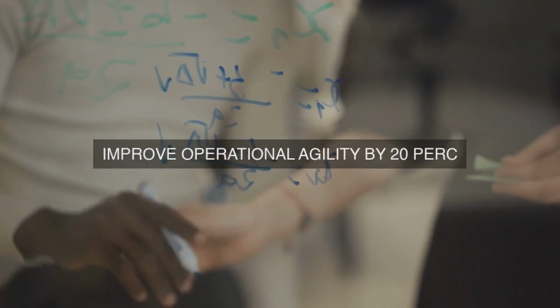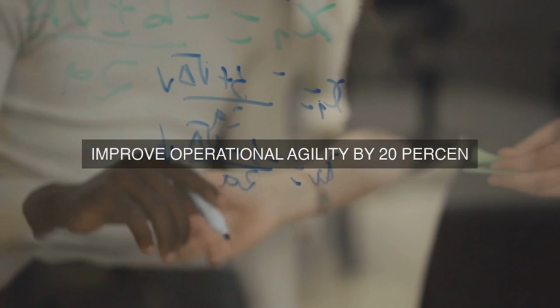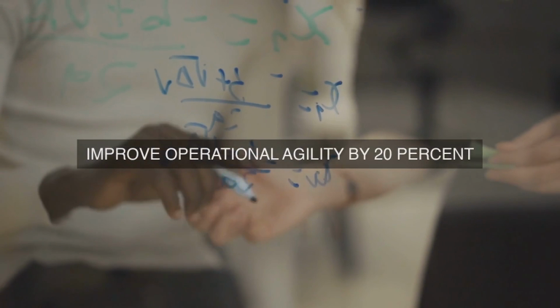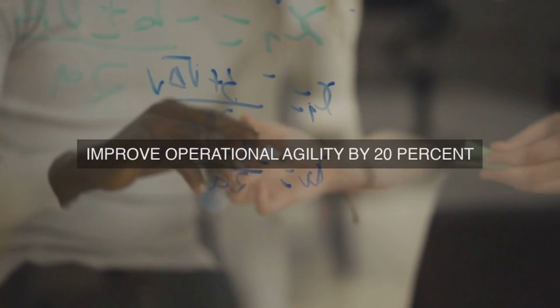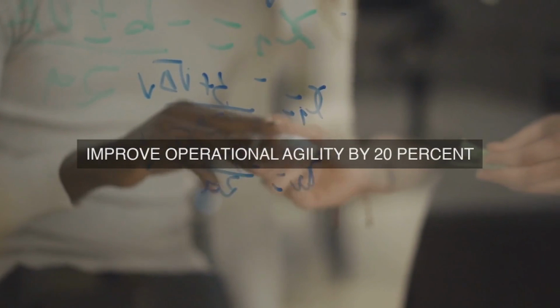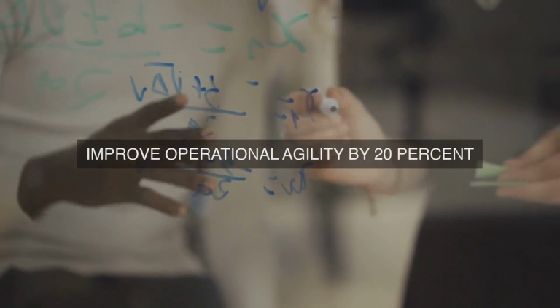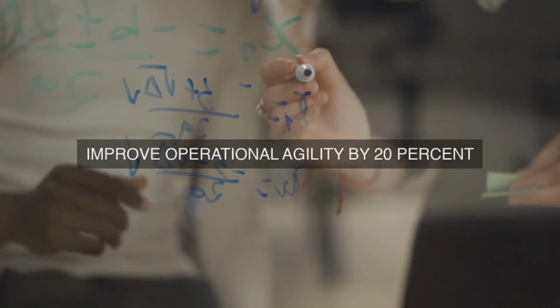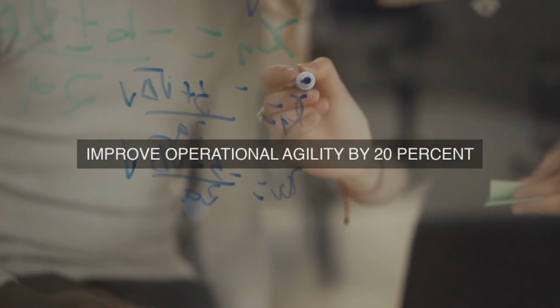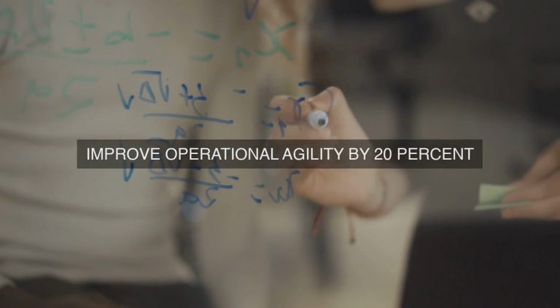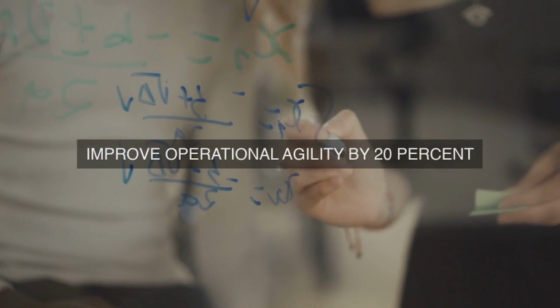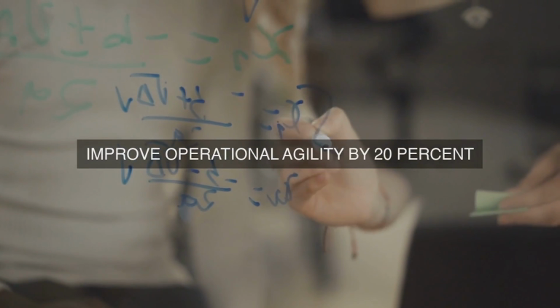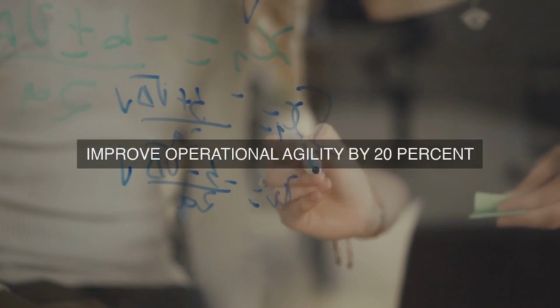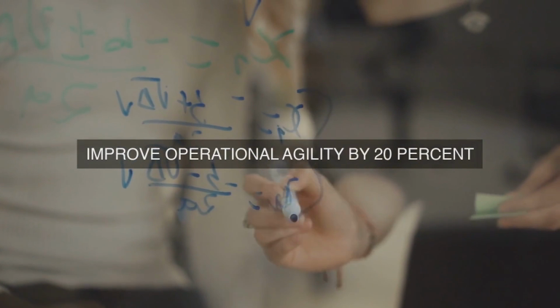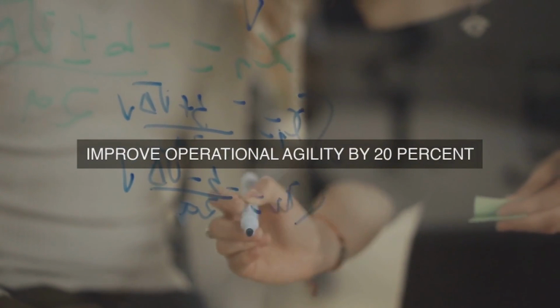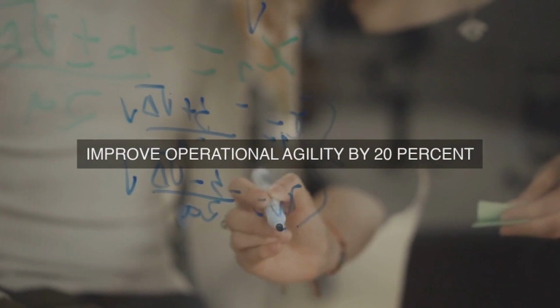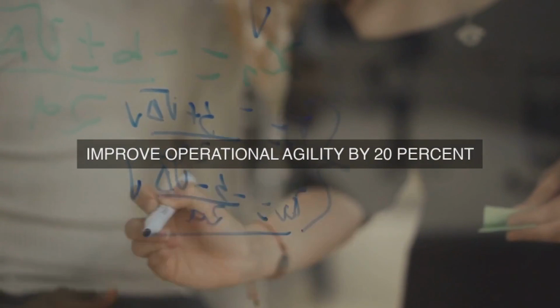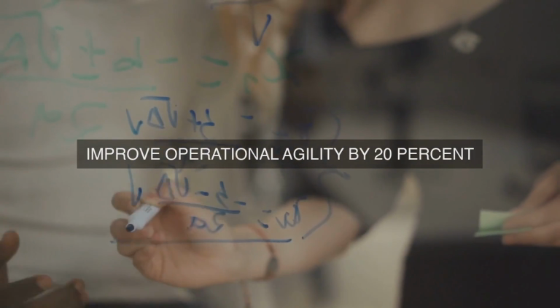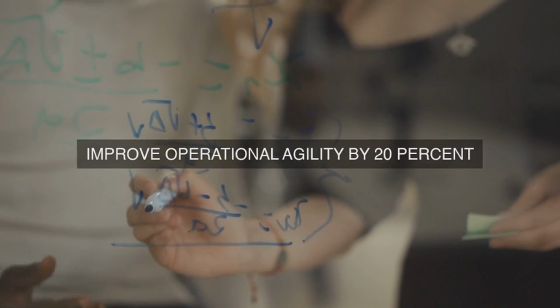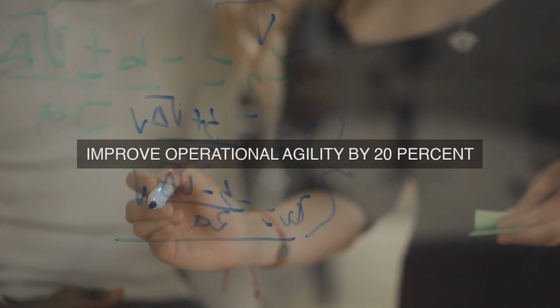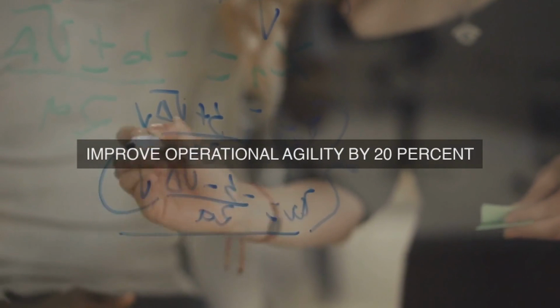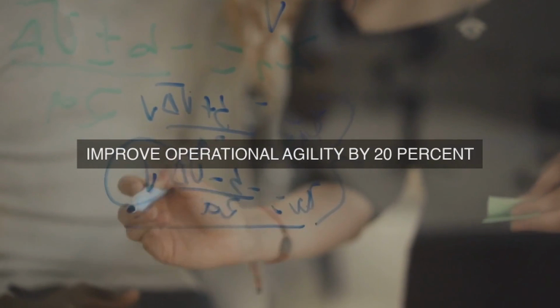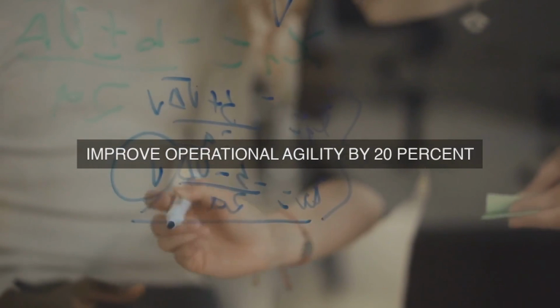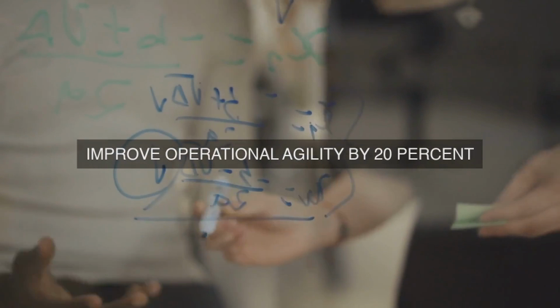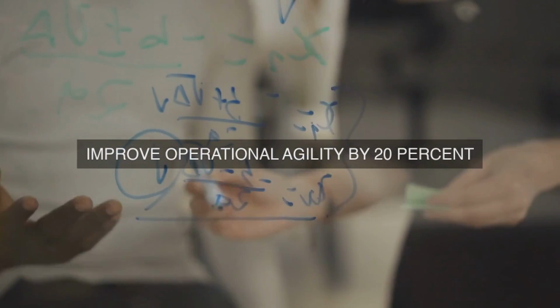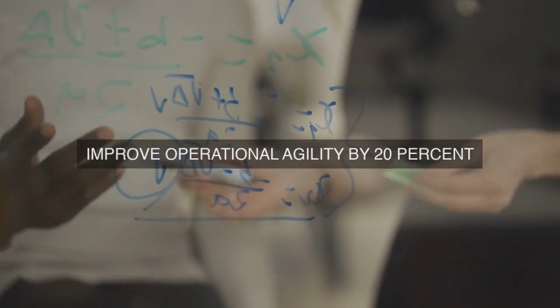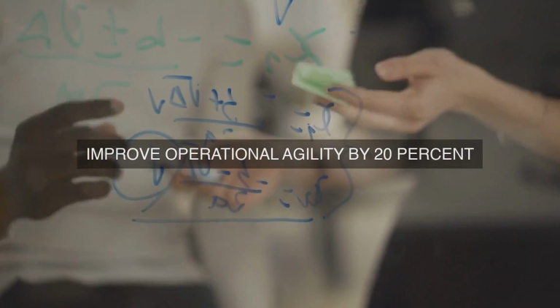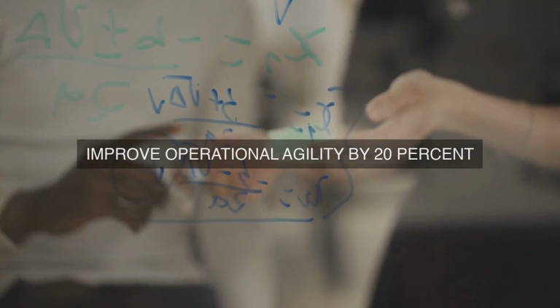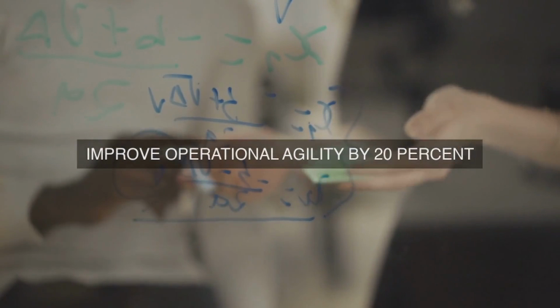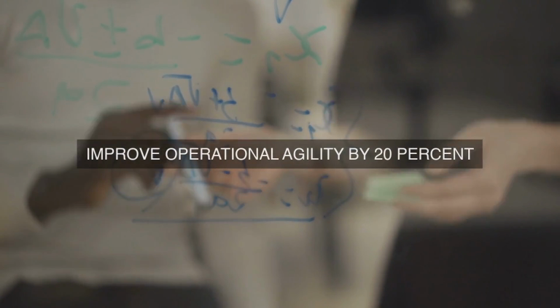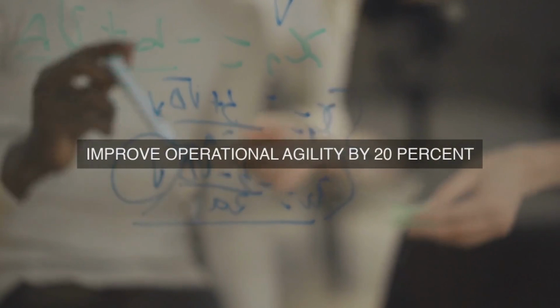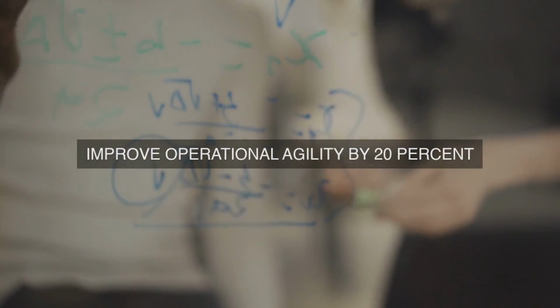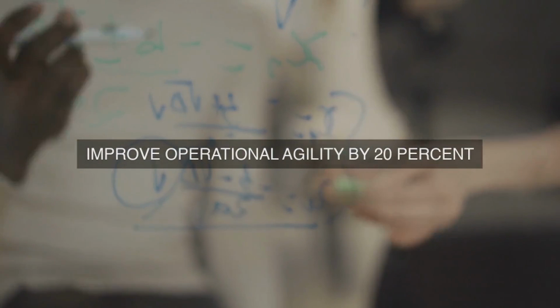Integrate this data using data lakes, warehouses, or dedicated platforms, ensuring data quality, completeness, and standardization.